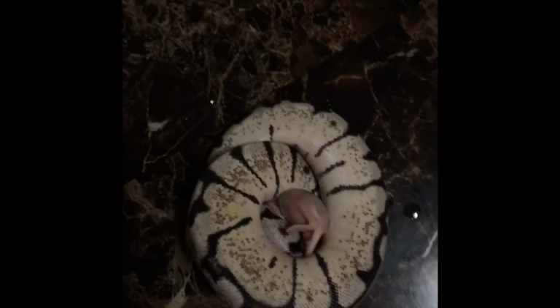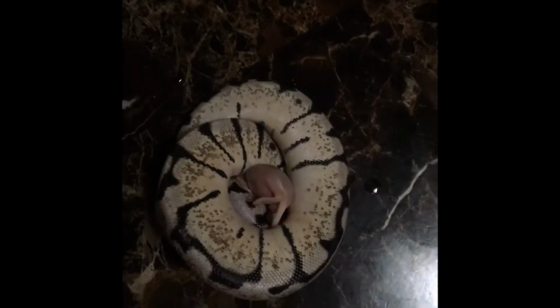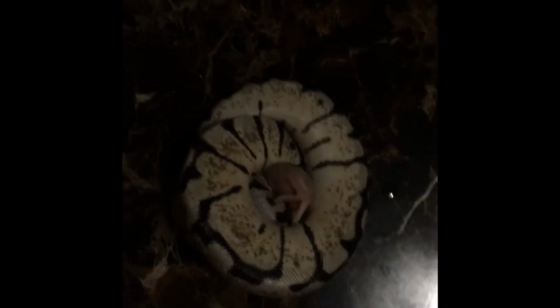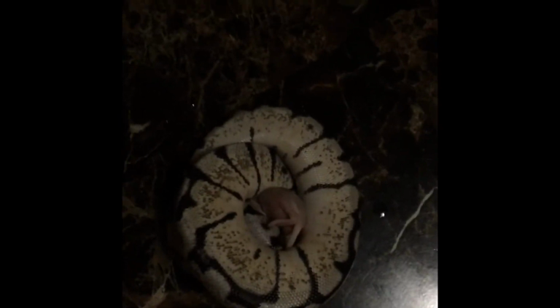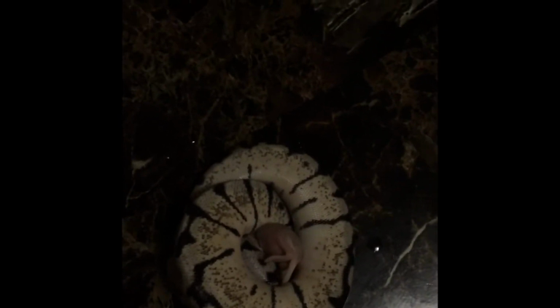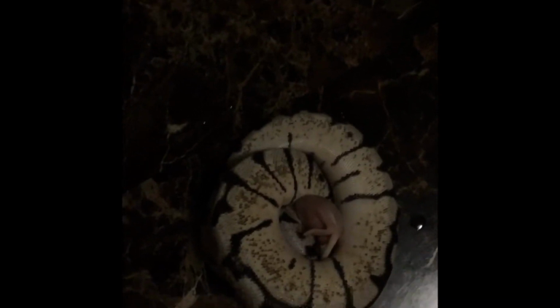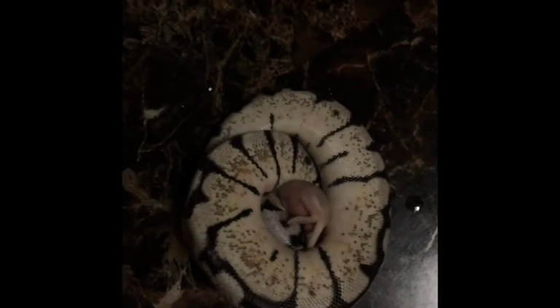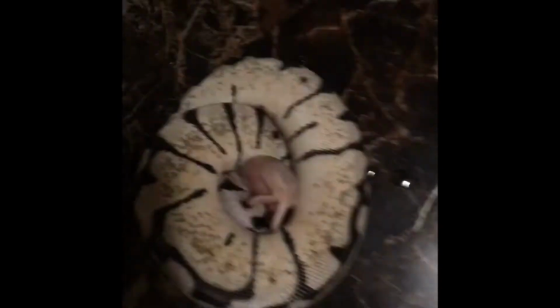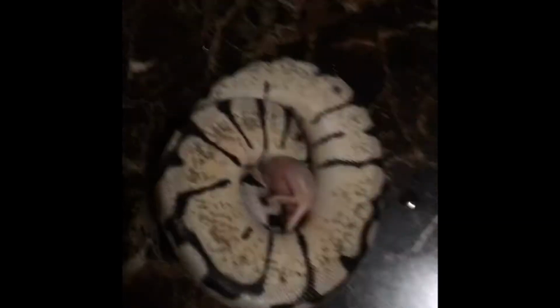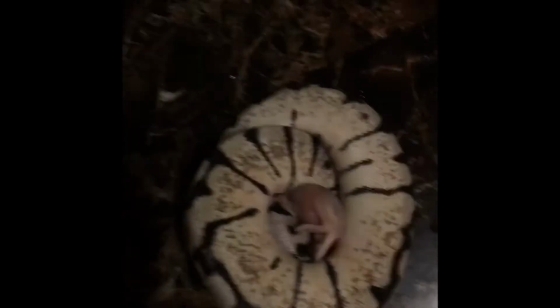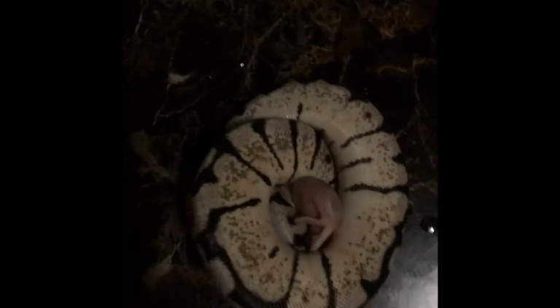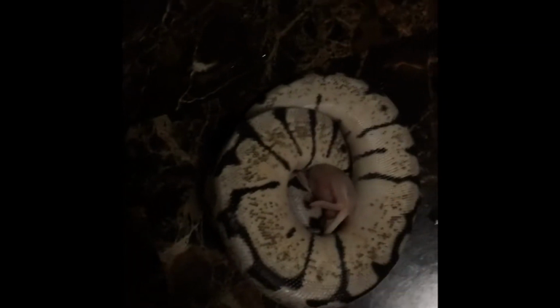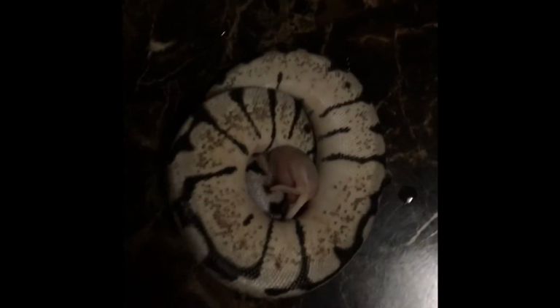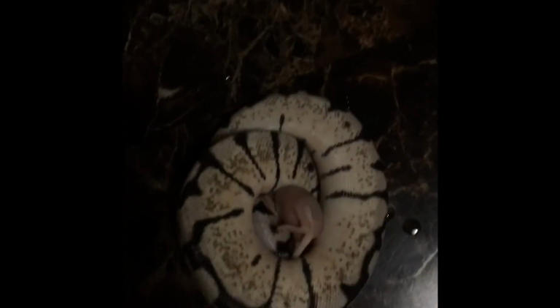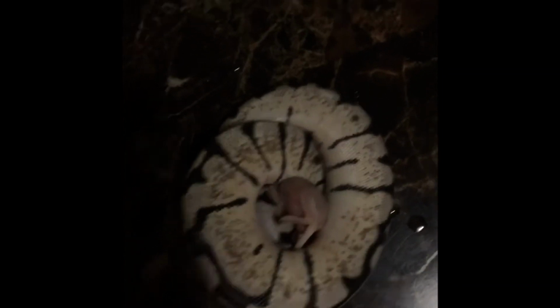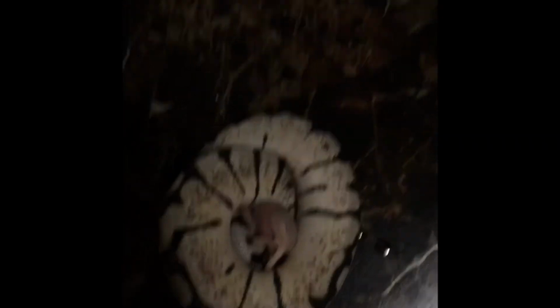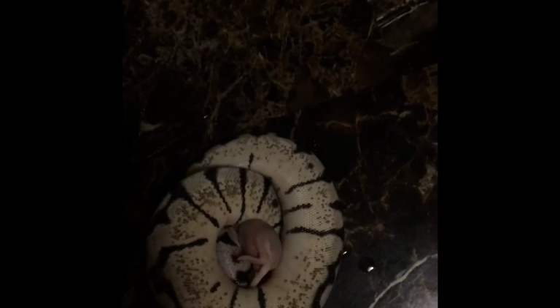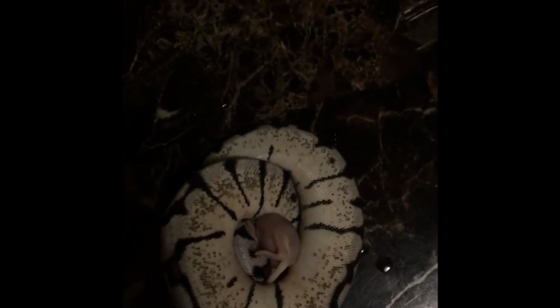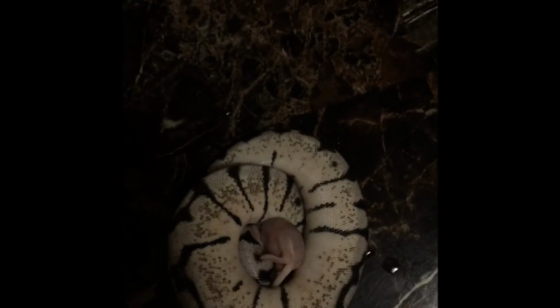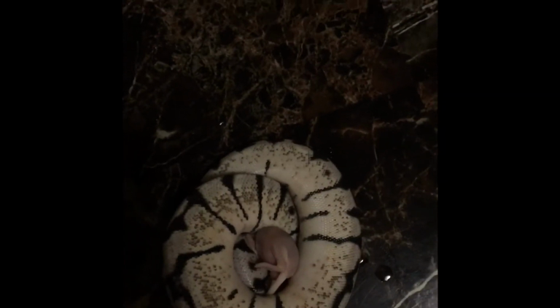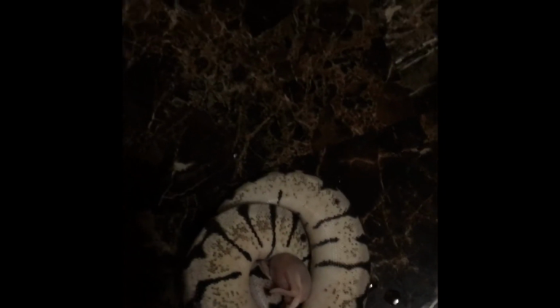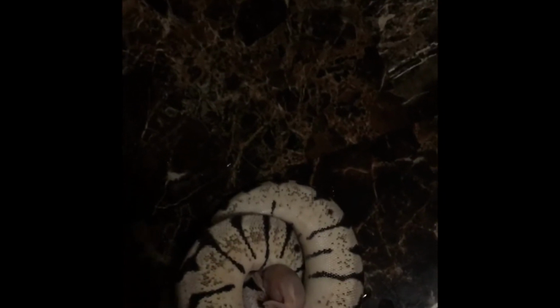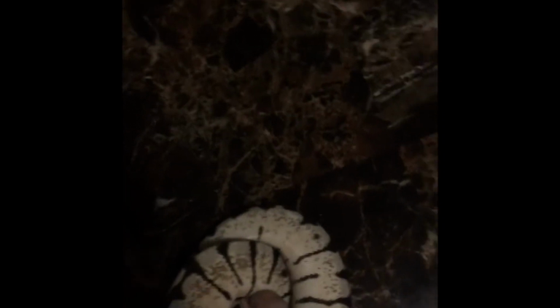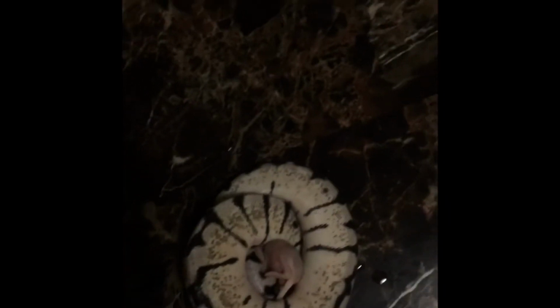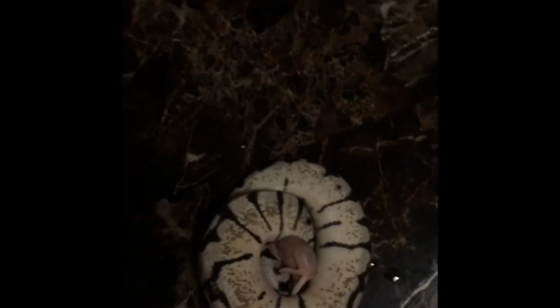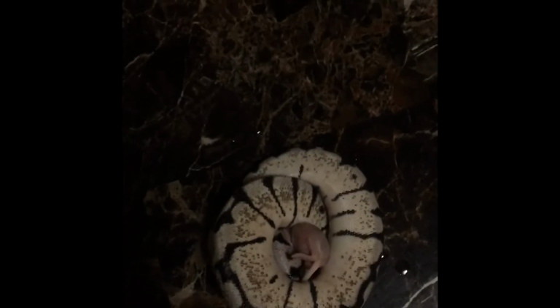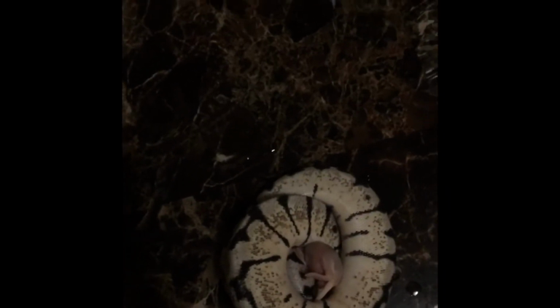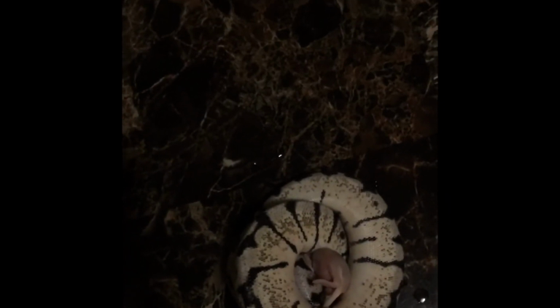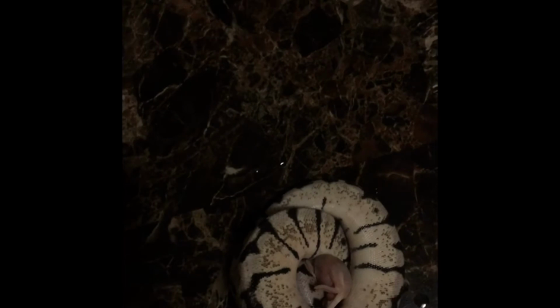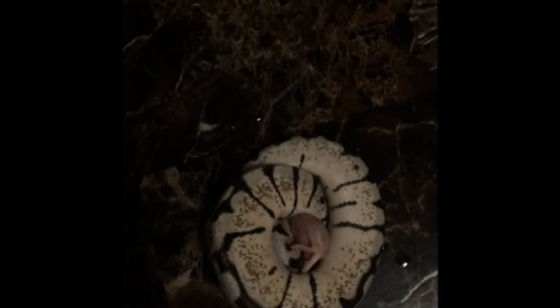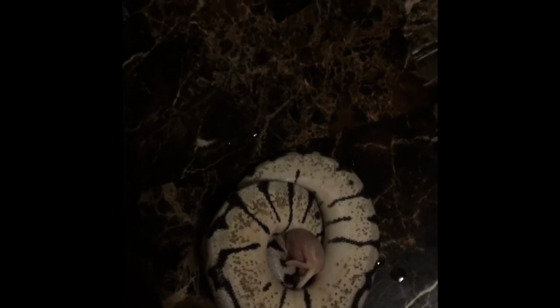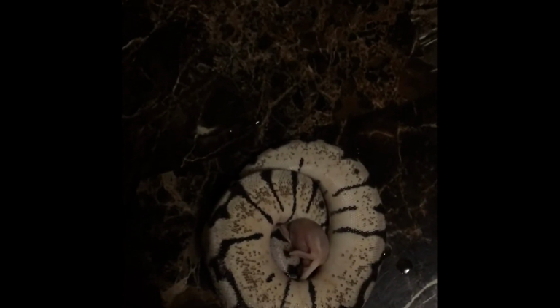If you guys are wondering, I don't like to feed her in her cage because she has this bedding — and since the mouse just came out of the water, it could get stuck to the bedding. She's in shed, and I don't like putting my hand near her mouth while she's eating because it makes her nervous. I don't like to make her nervous.